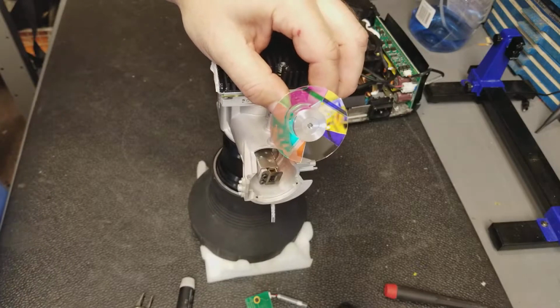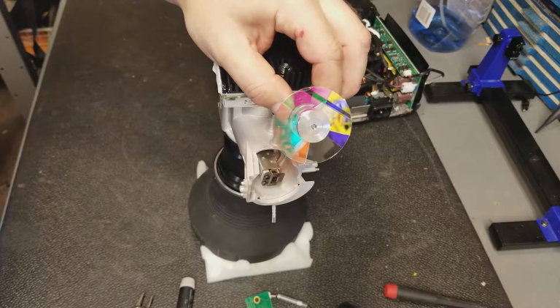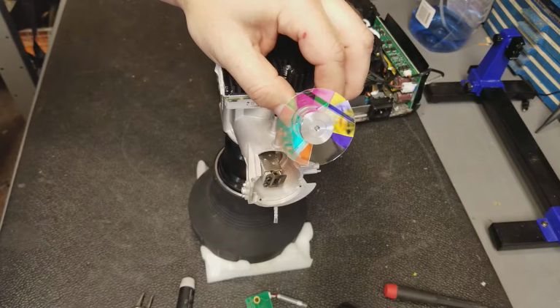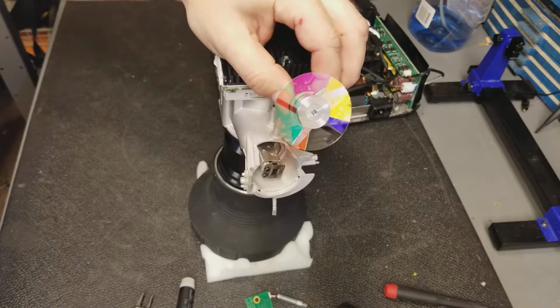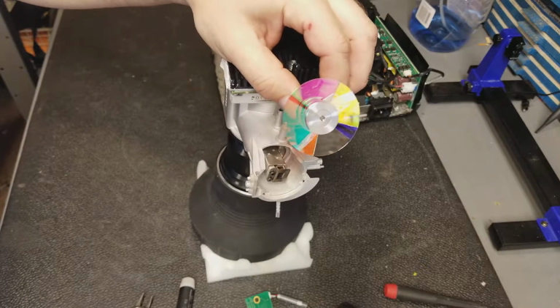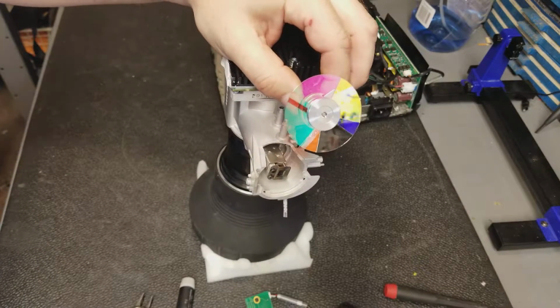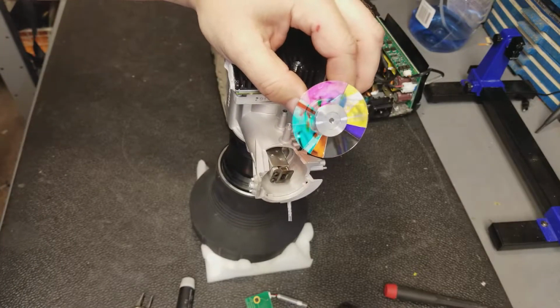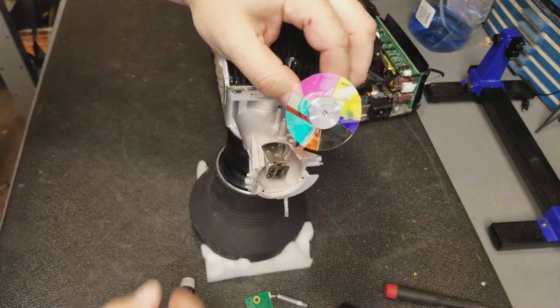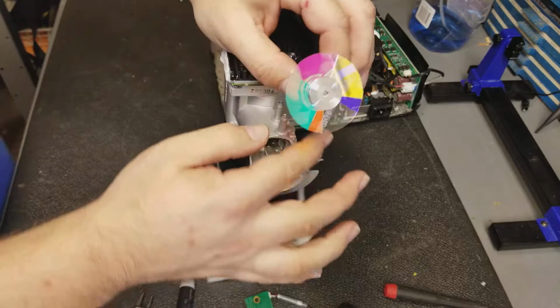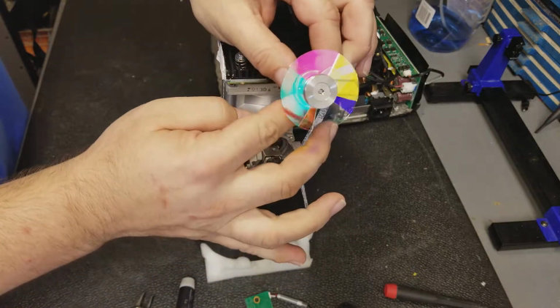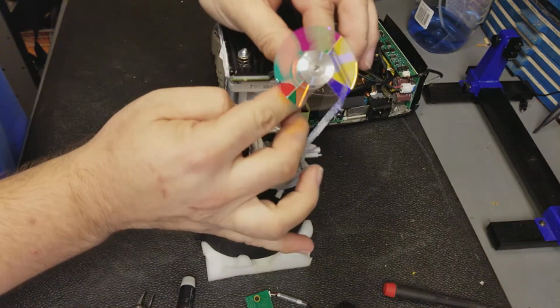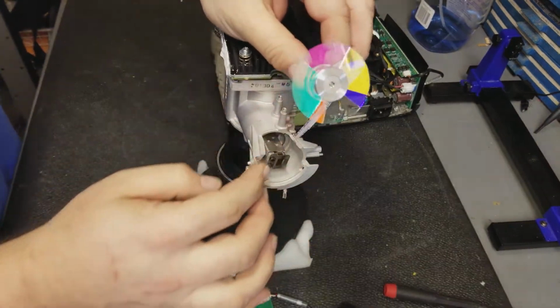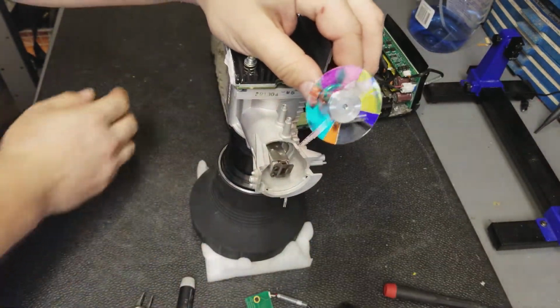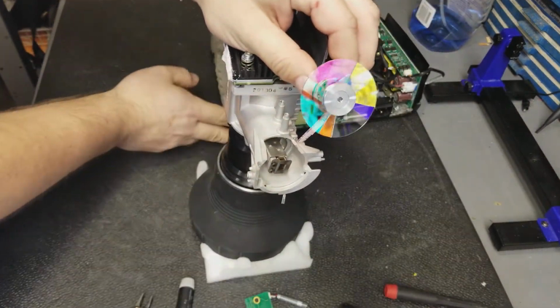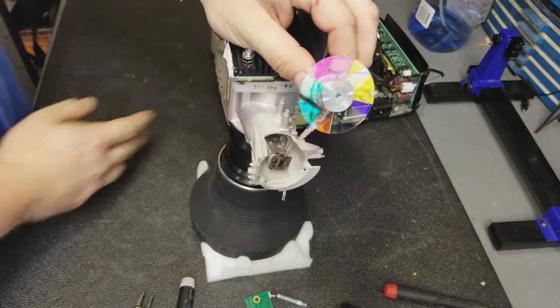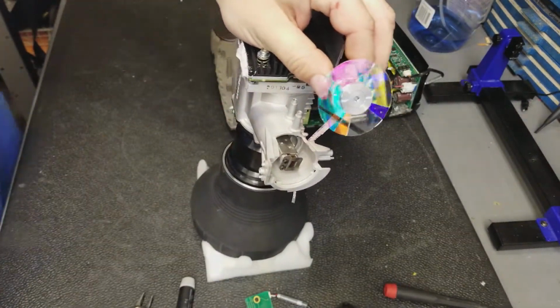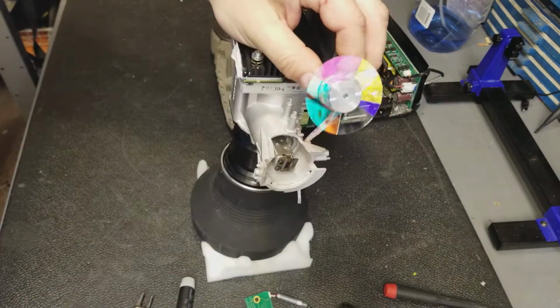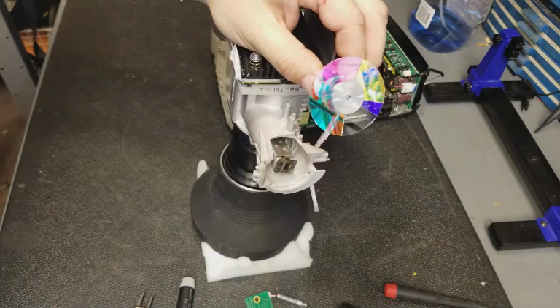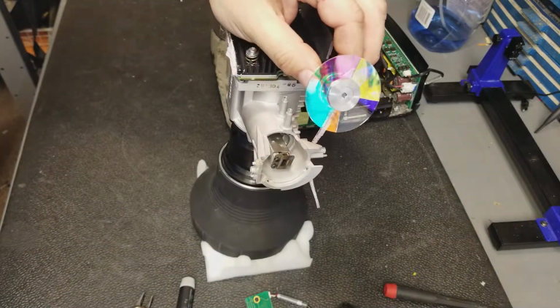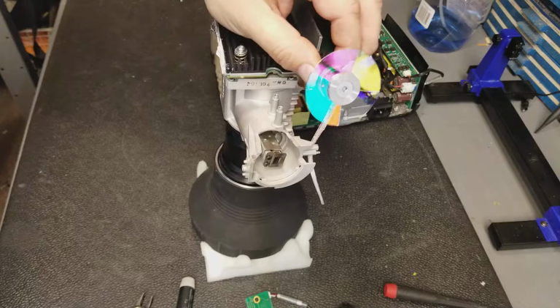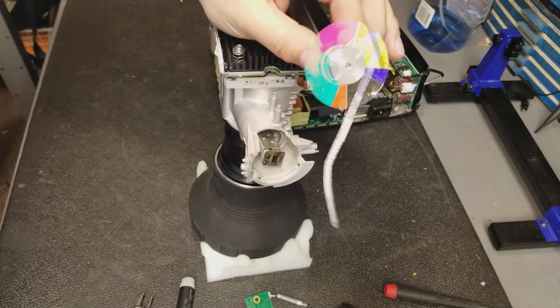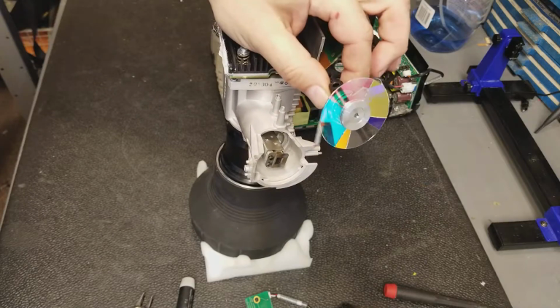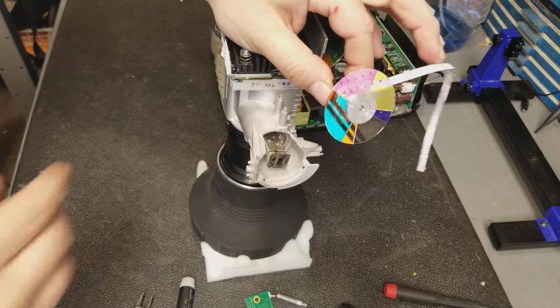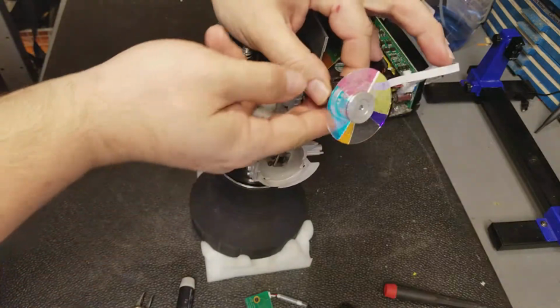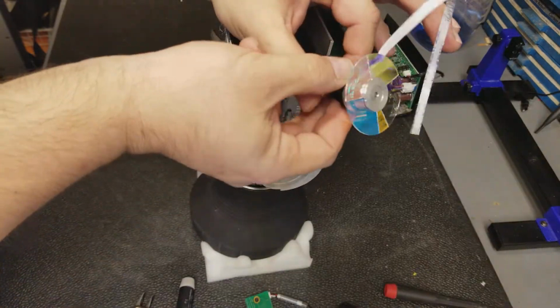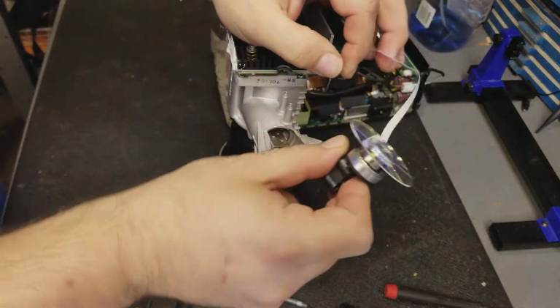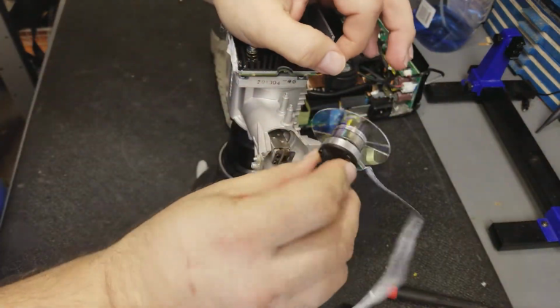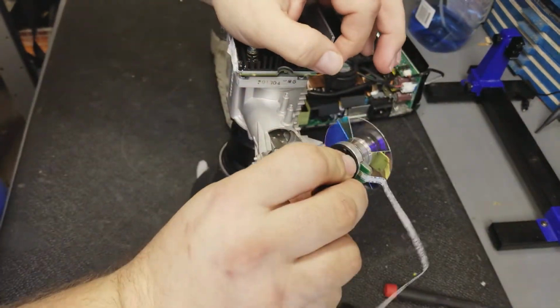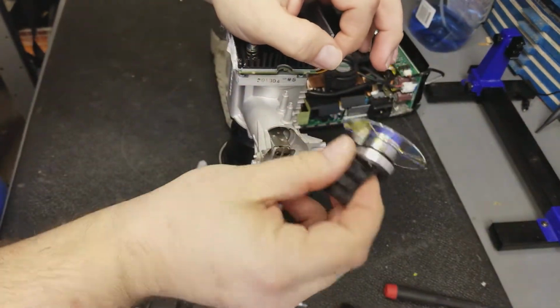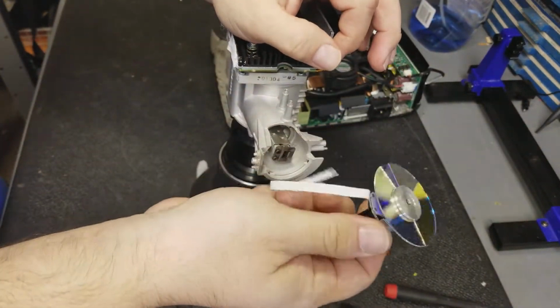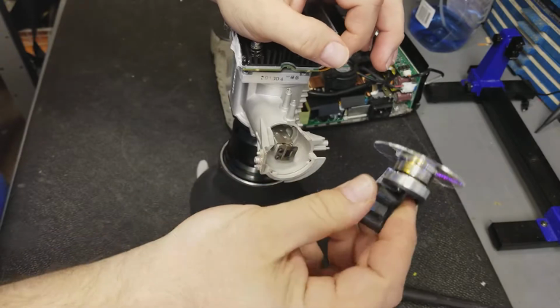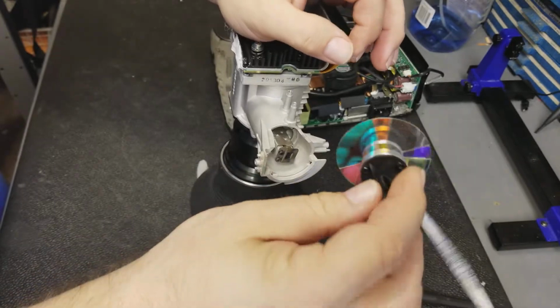Hey everybody. Welcome to part 2 of repairing a Projector Design 30SX with a bad color wheel. I have the new color wheel right here — it's mounted up onto the holder and the adapter.